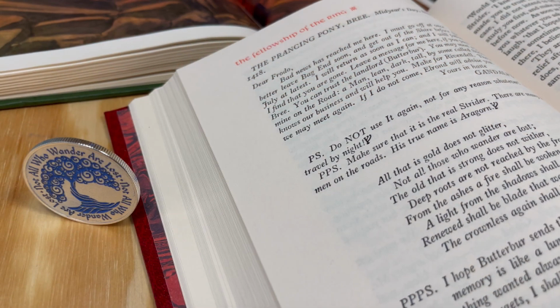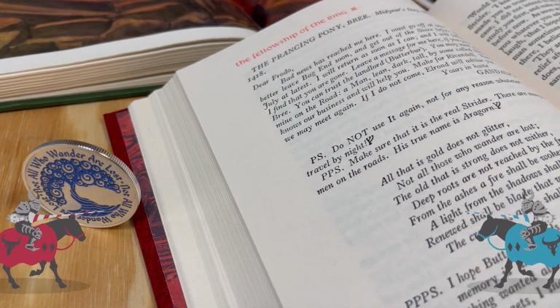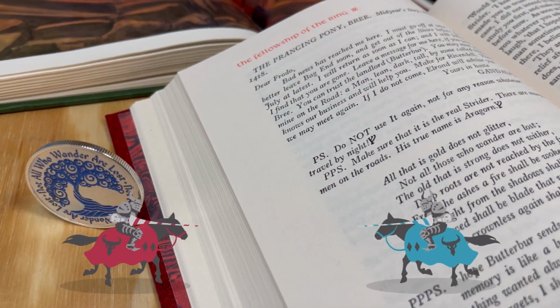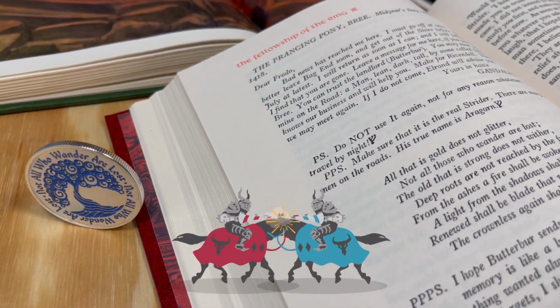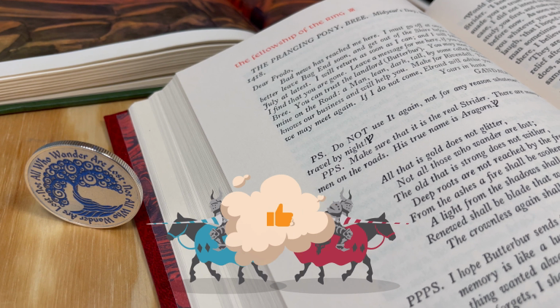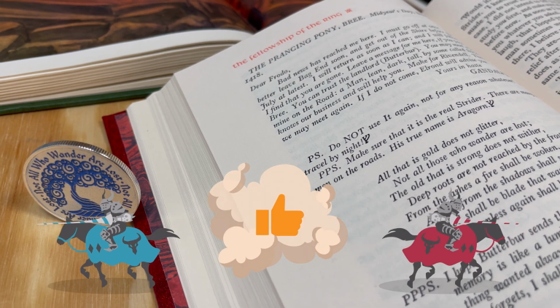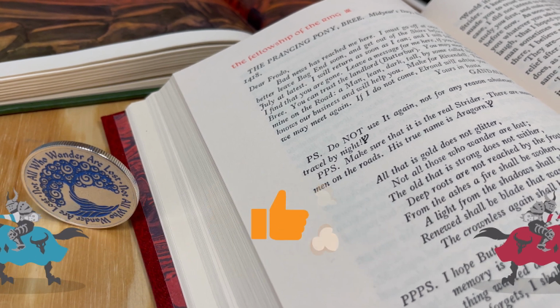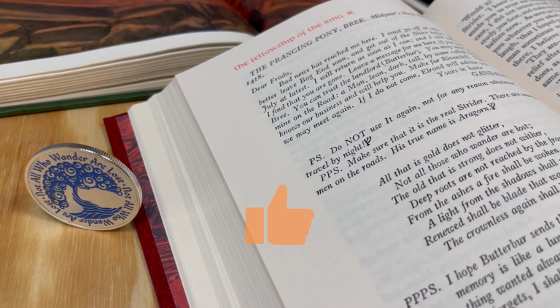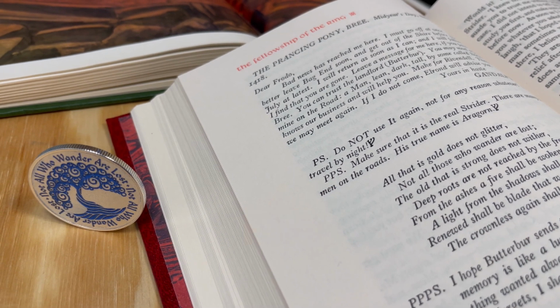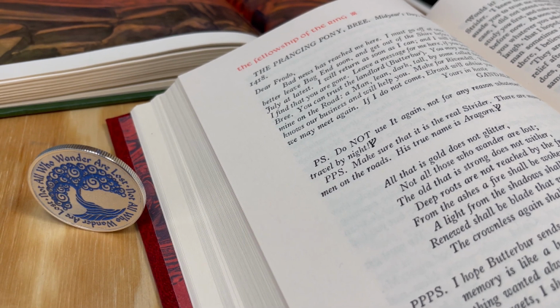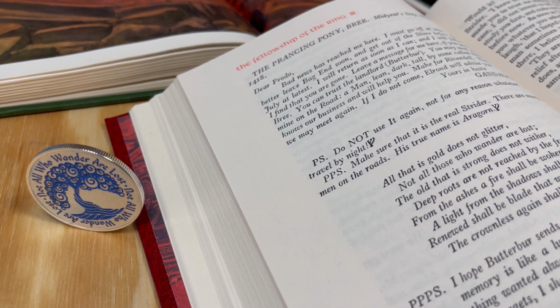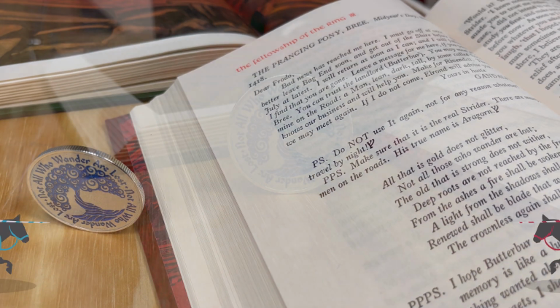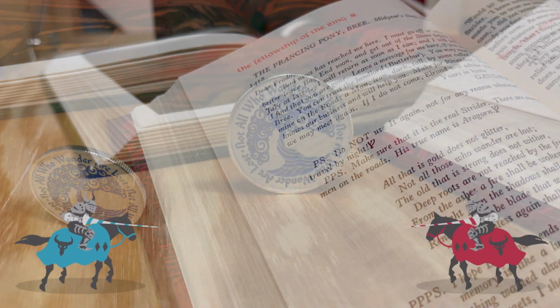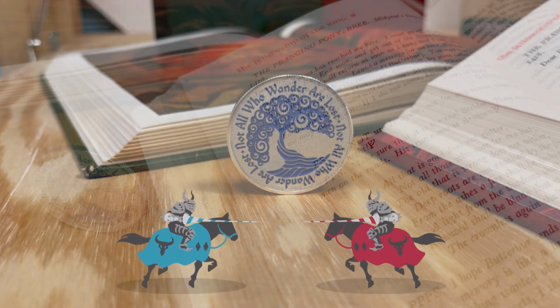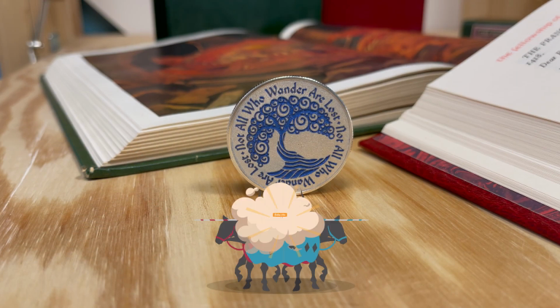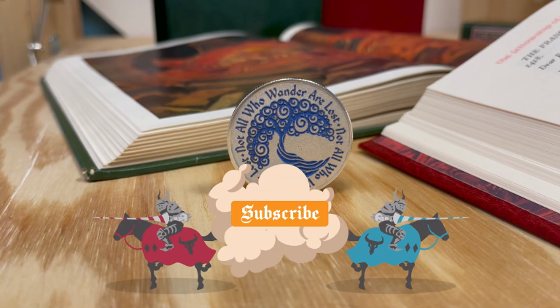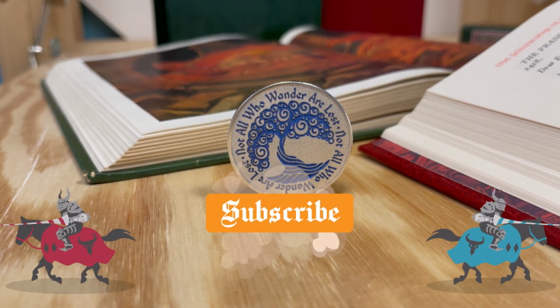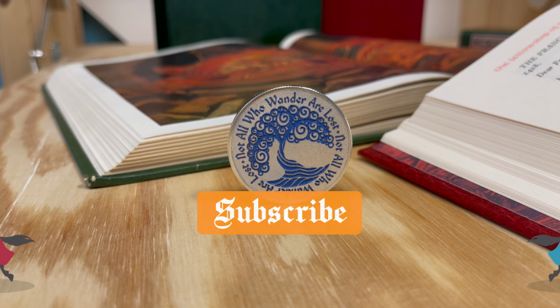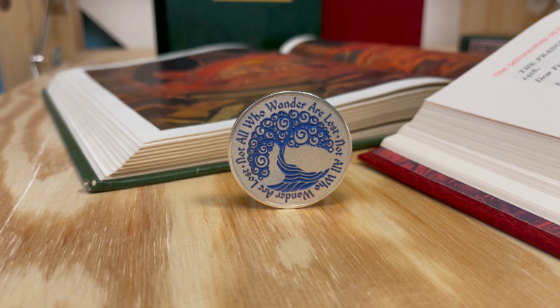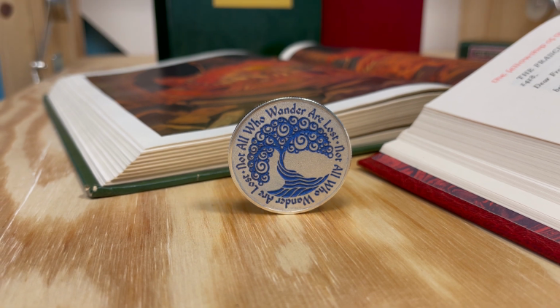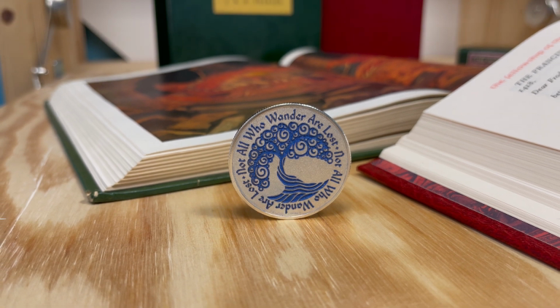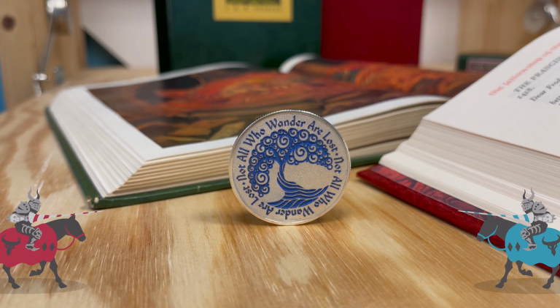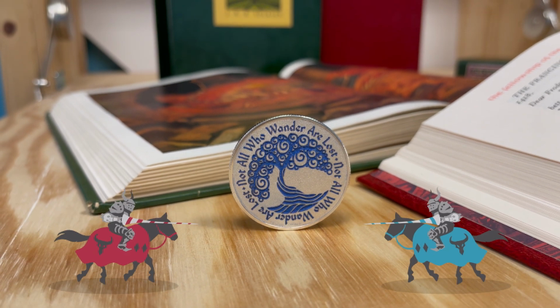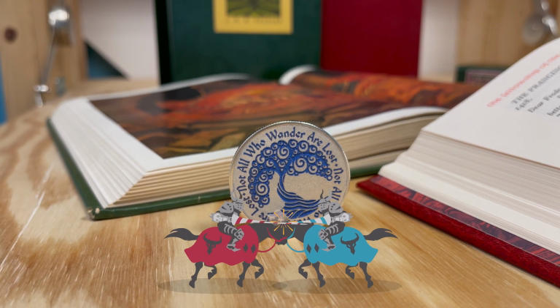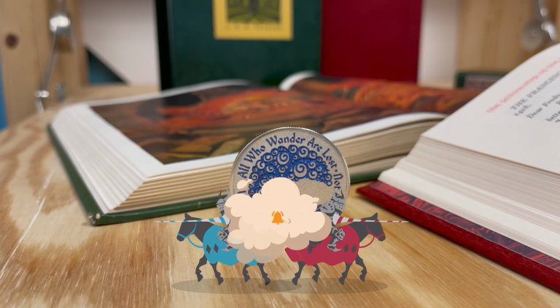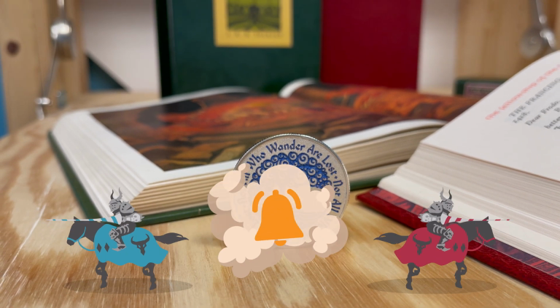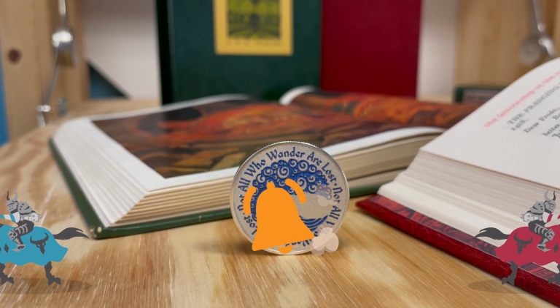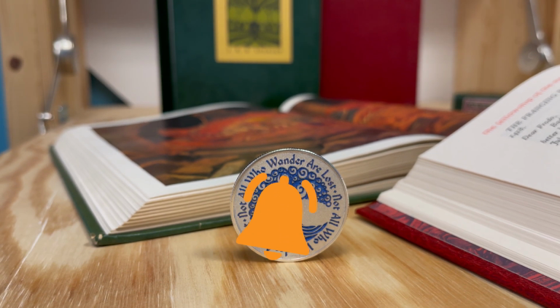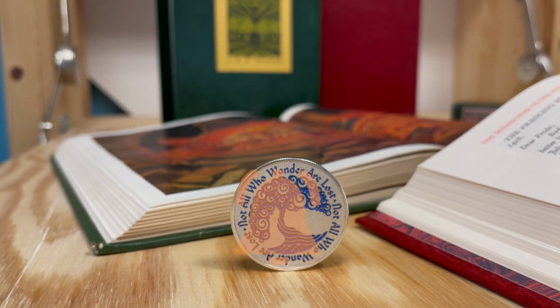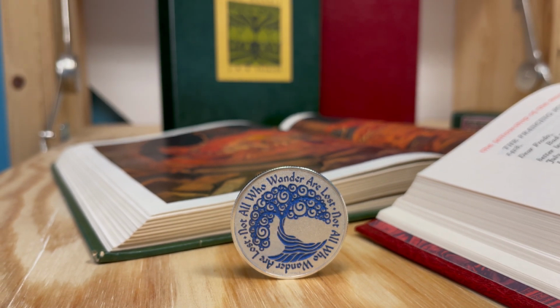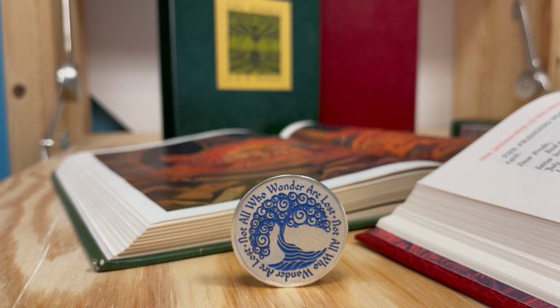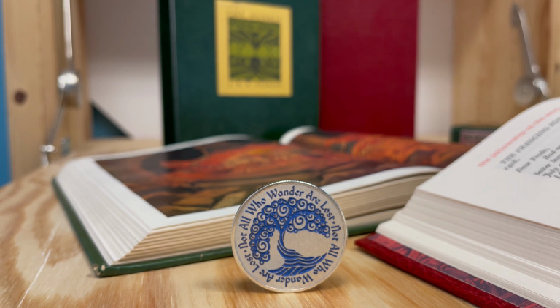Thanks for watching! There's a link in the description to join our Patreon for access to all the designs and files shown in our videos. Don't forget to like, subscribe, and click the bell to get notified of future projects. We have more videos coming soon. Stay tuned!